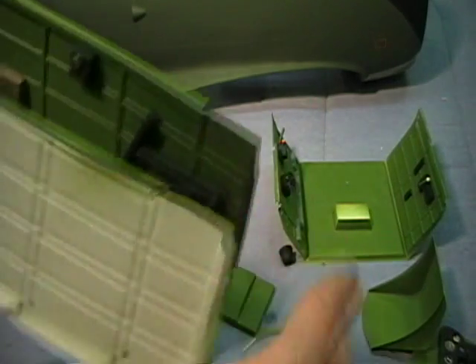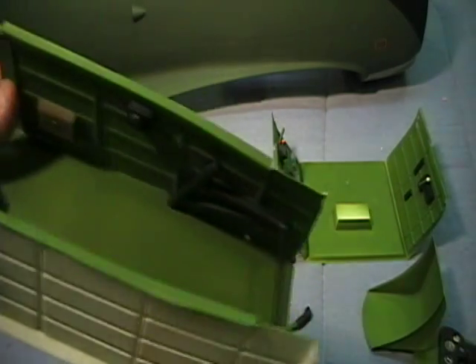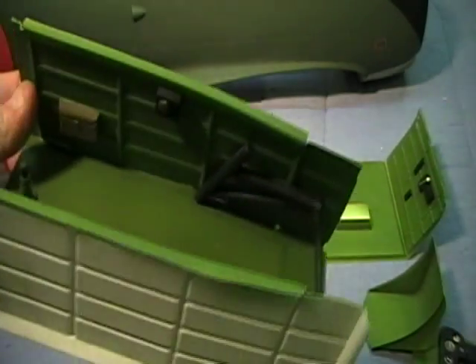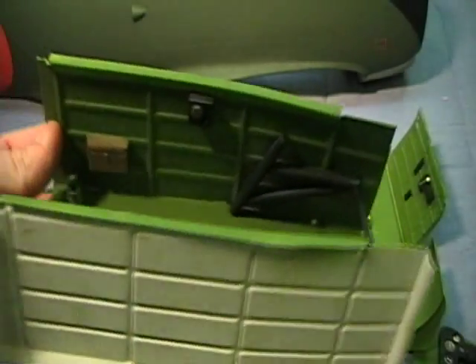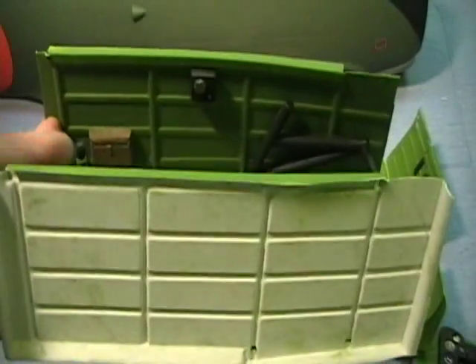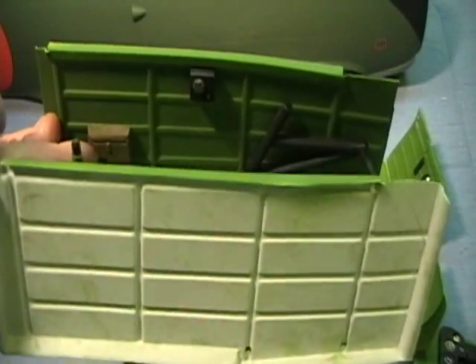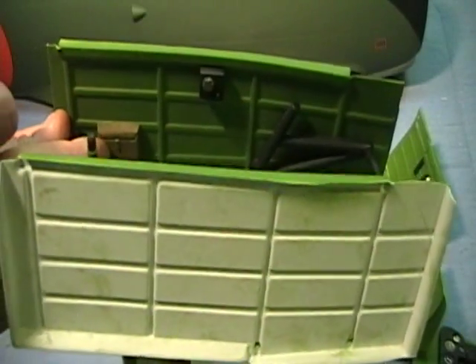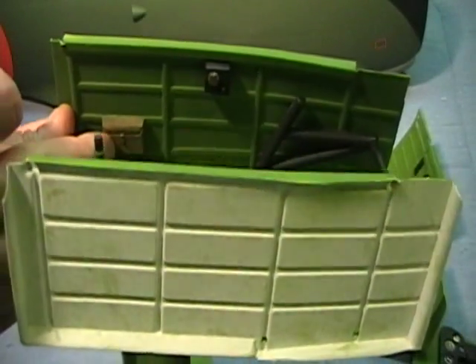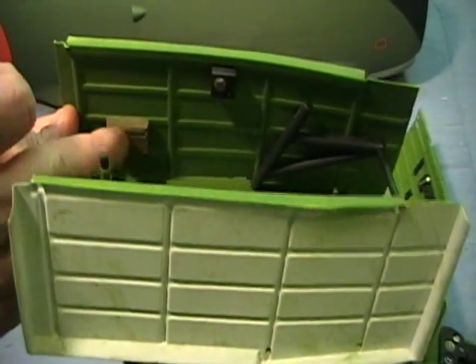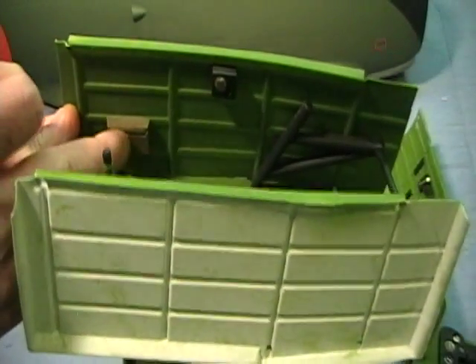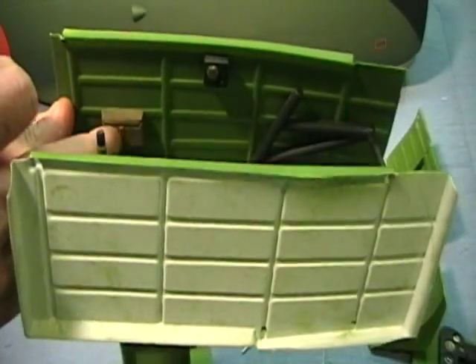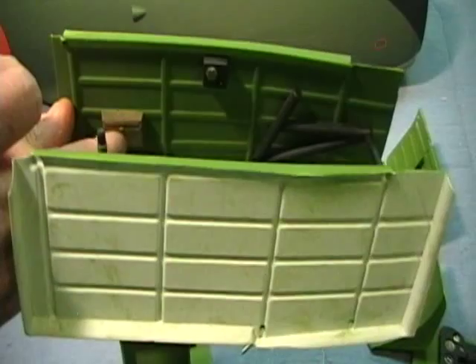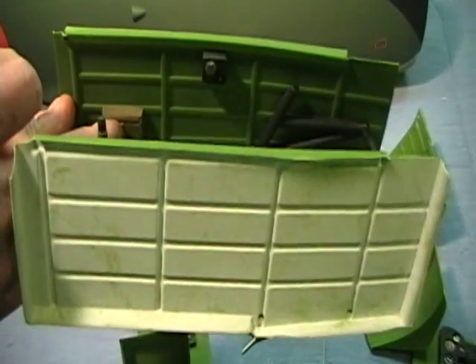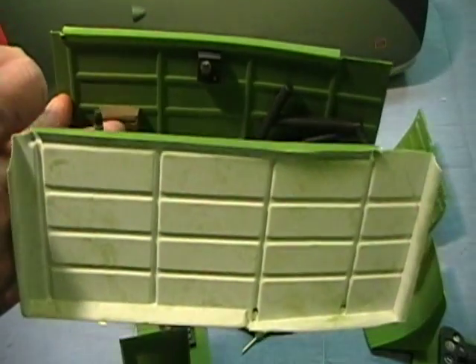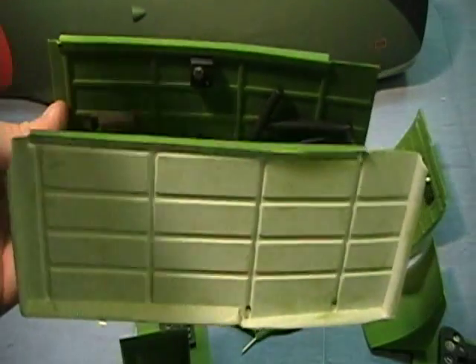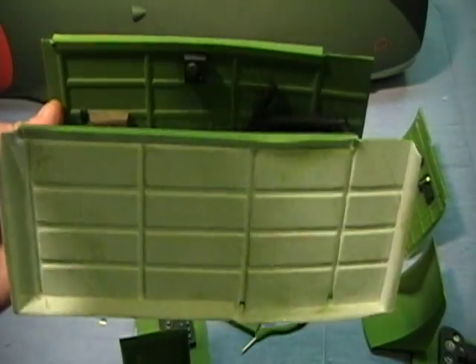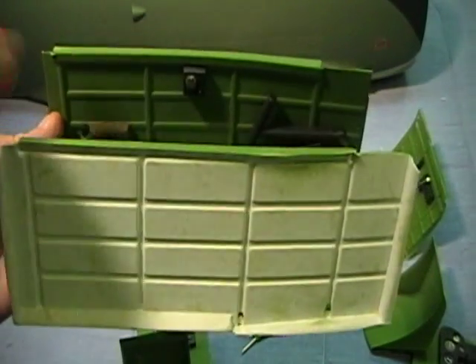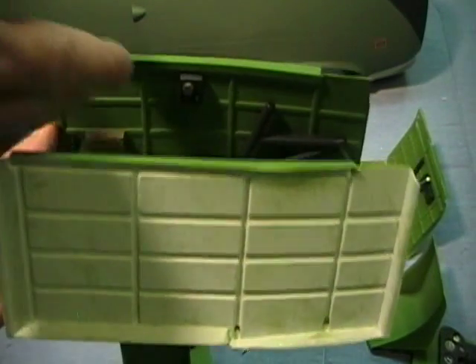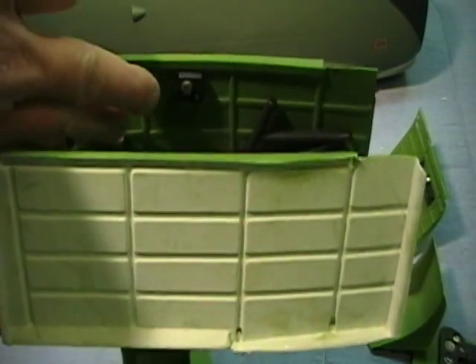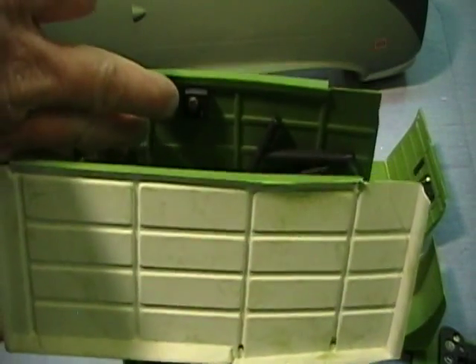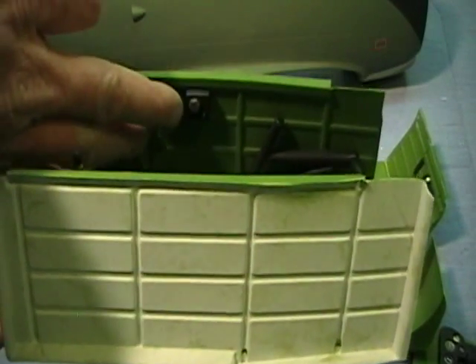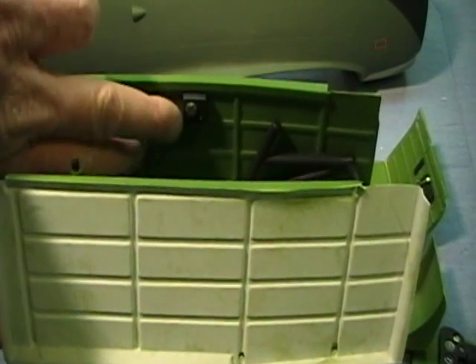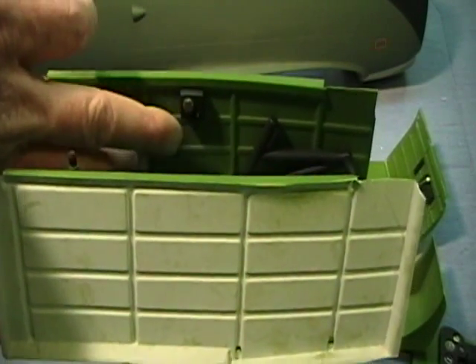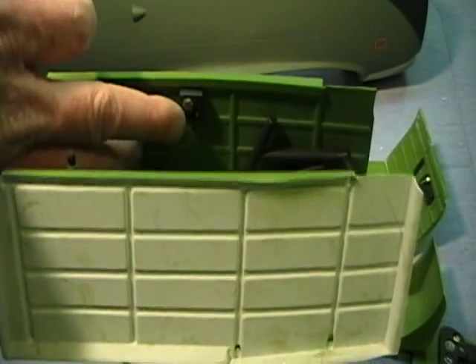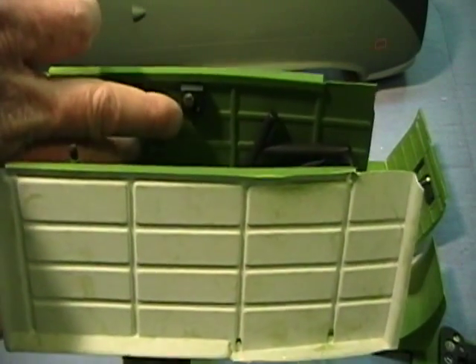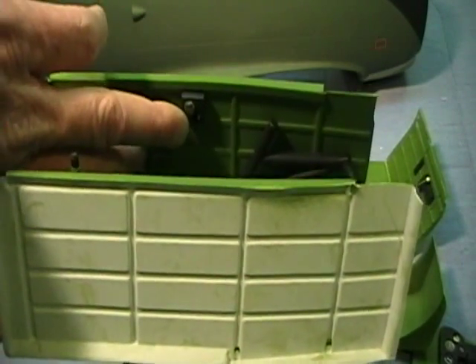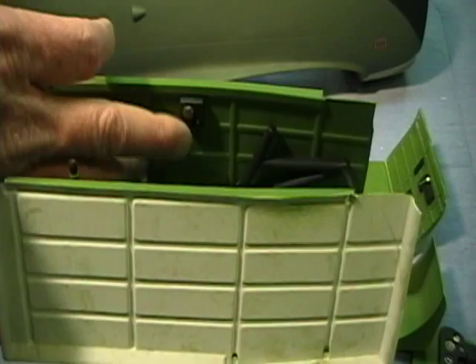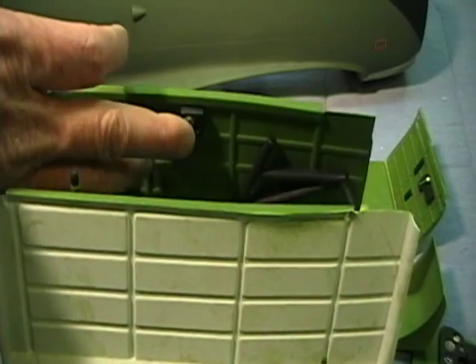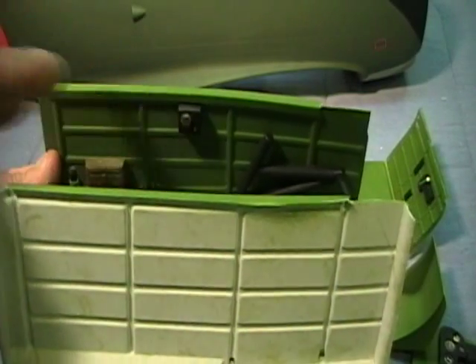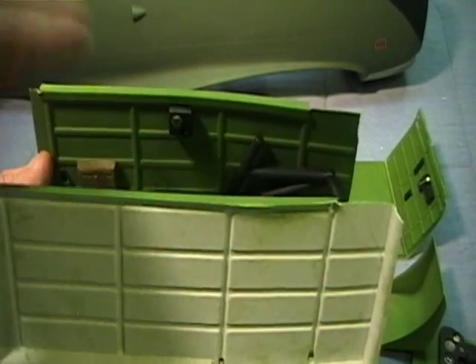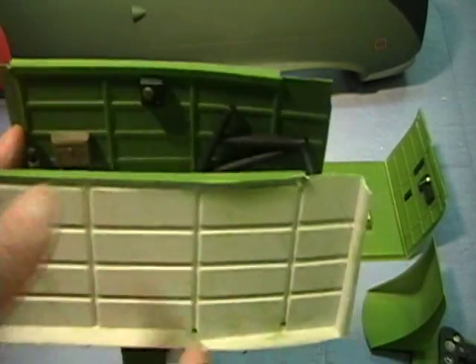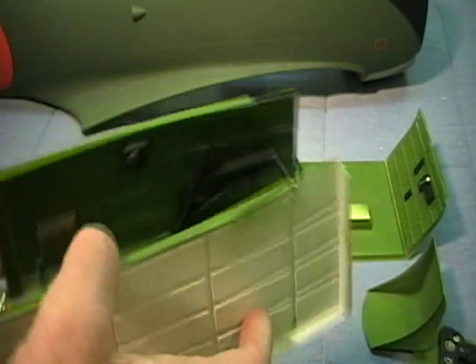On the other side, there's like a small attaché case right here, or a paper folder holder. There's also another small control box on this side. Those are all supplied.